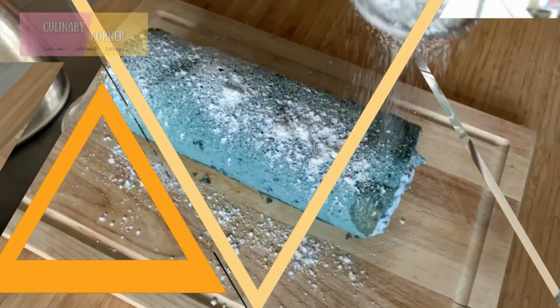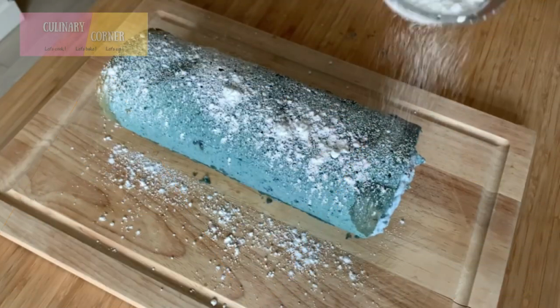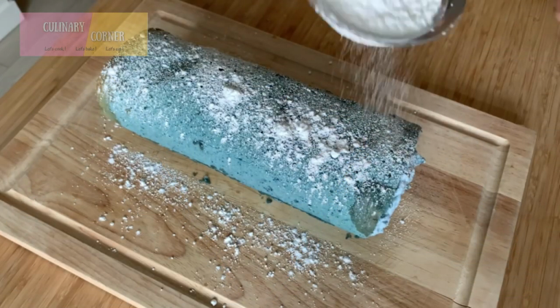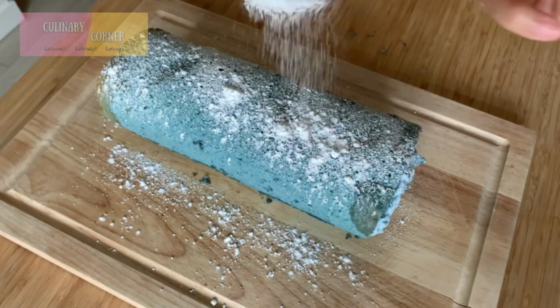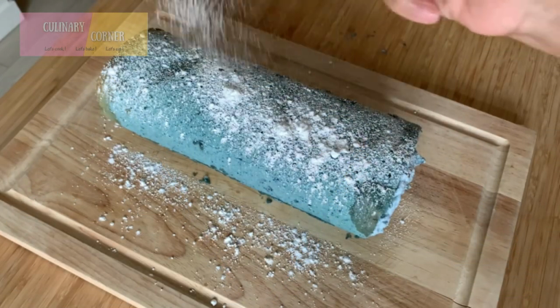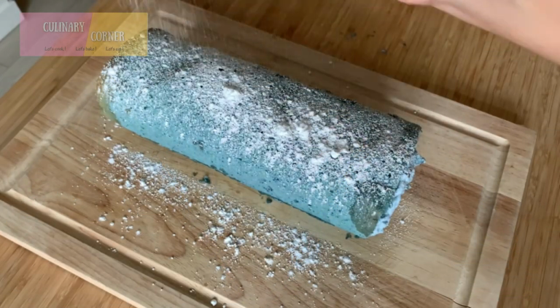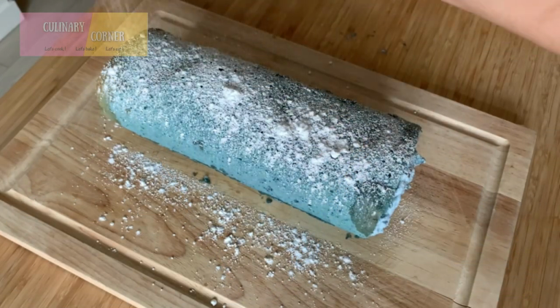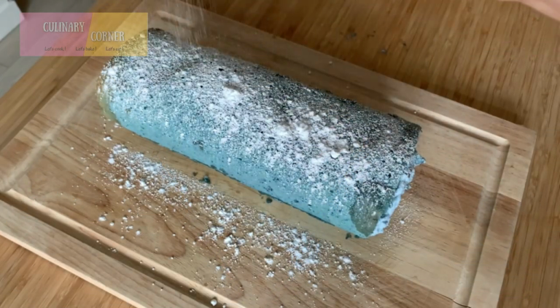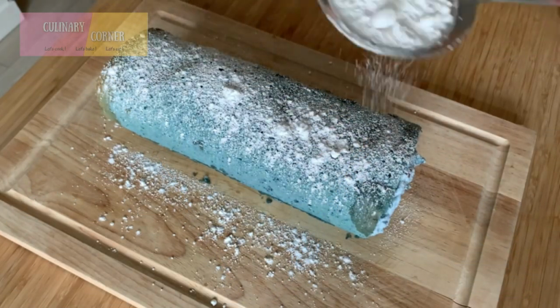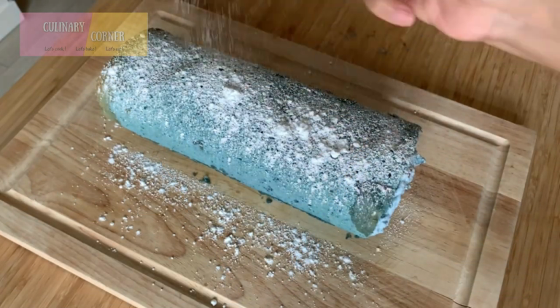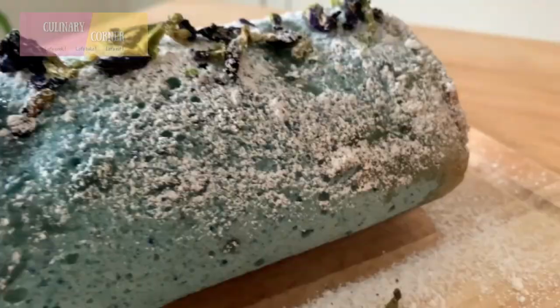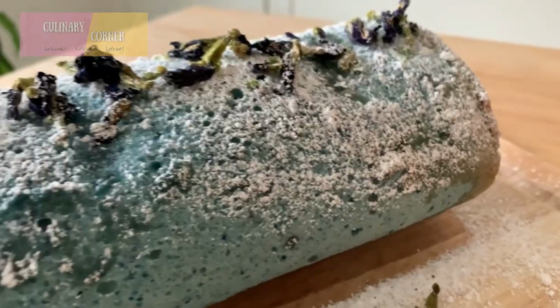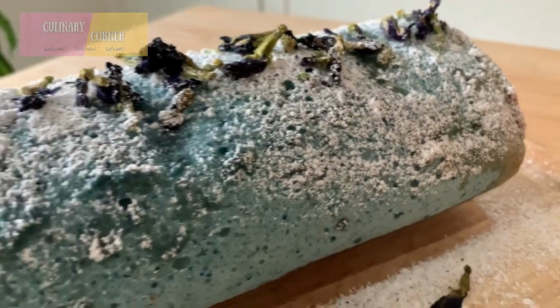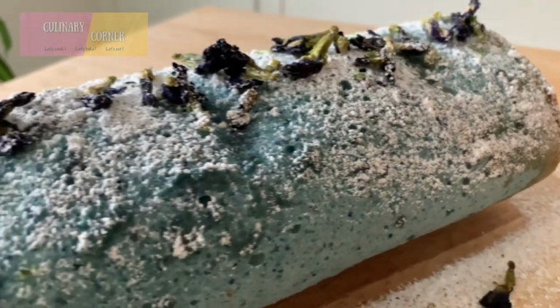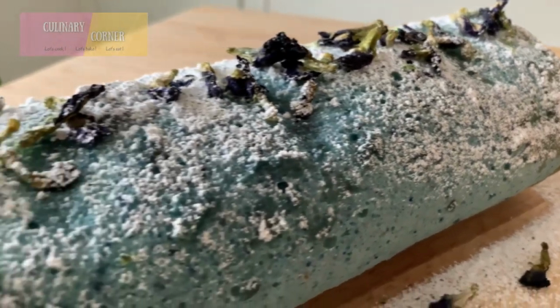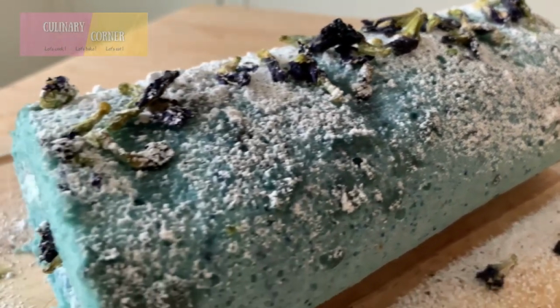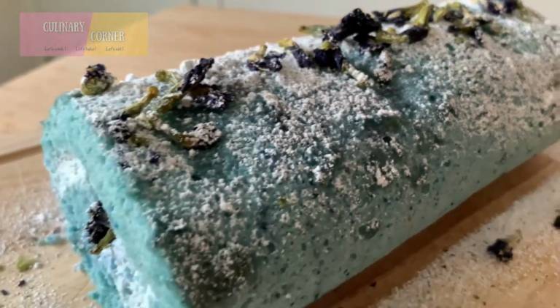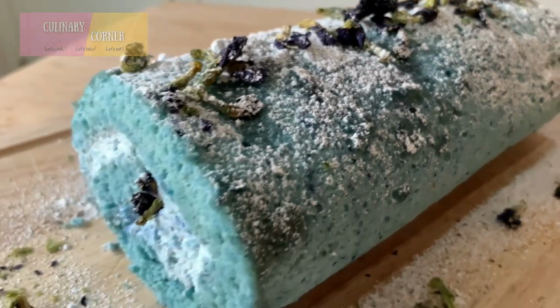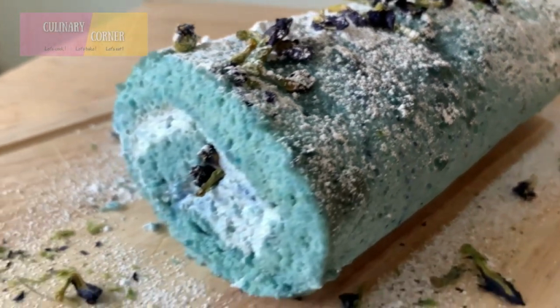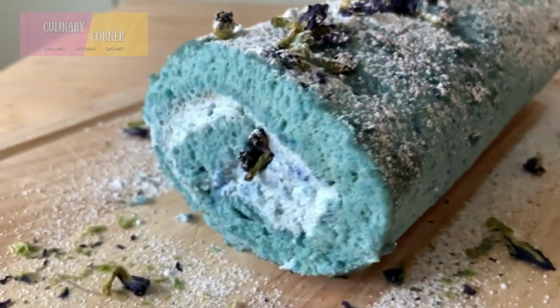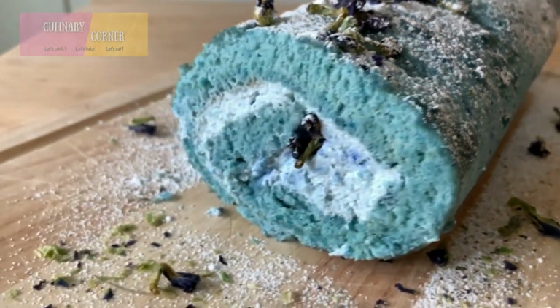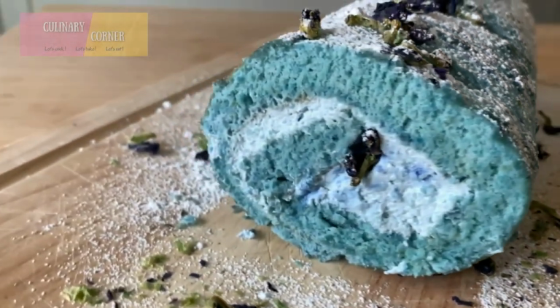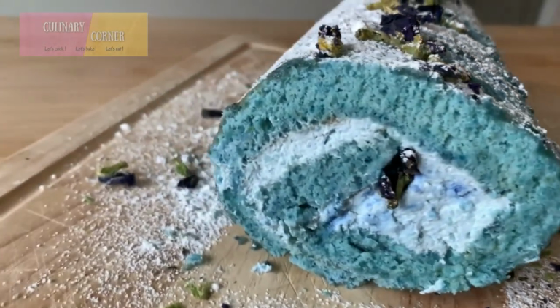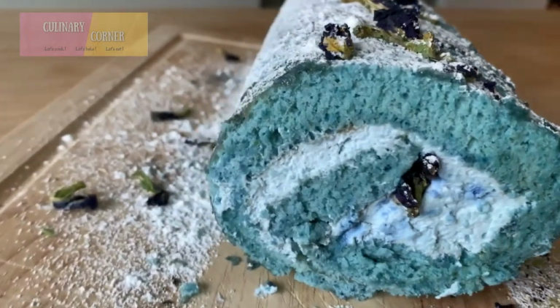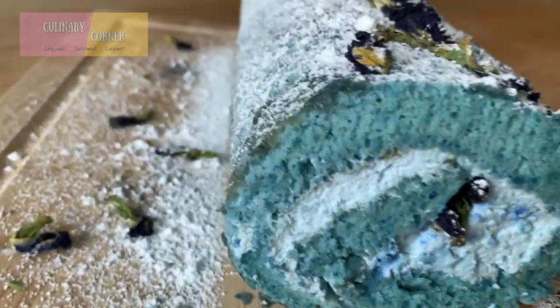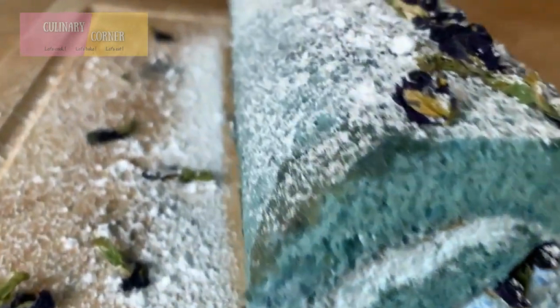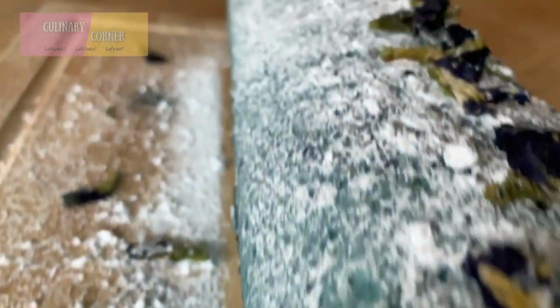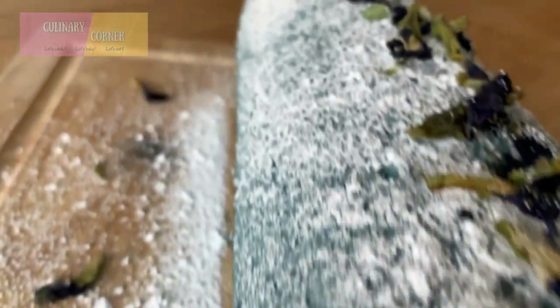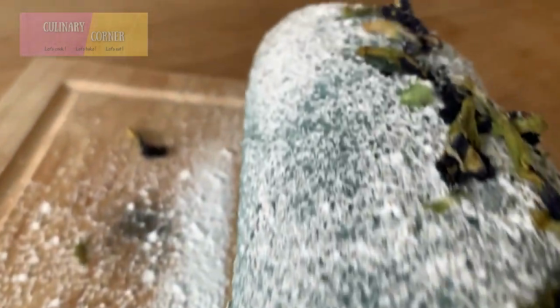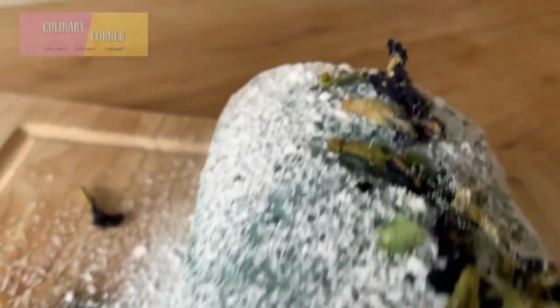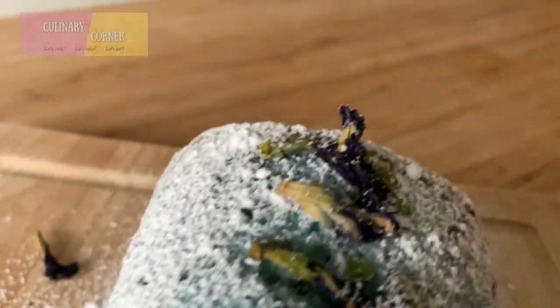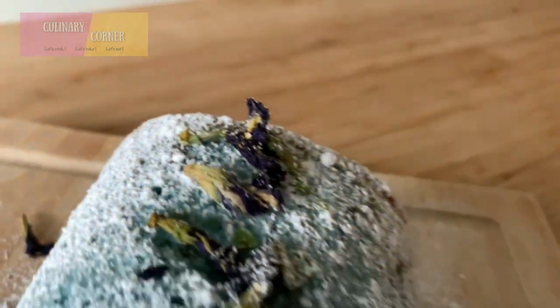It's time to decorate the cake. Tadaaa! Finally, our fluffy, moist, and beautiful cake and lattes are ready!